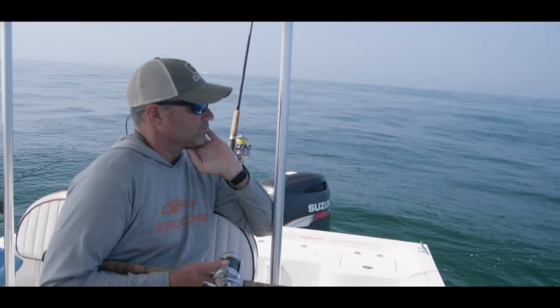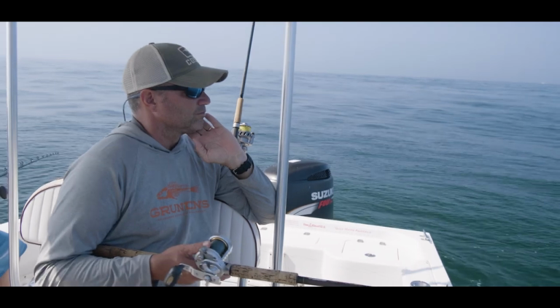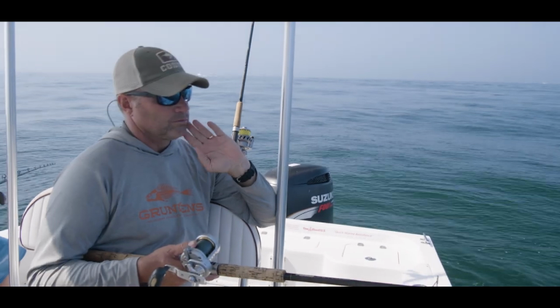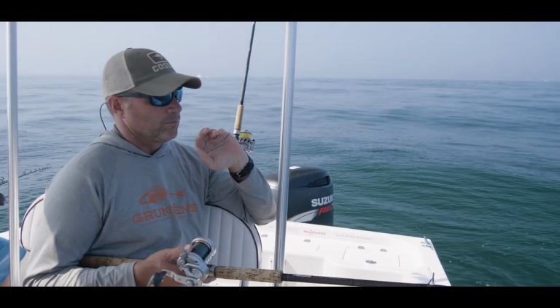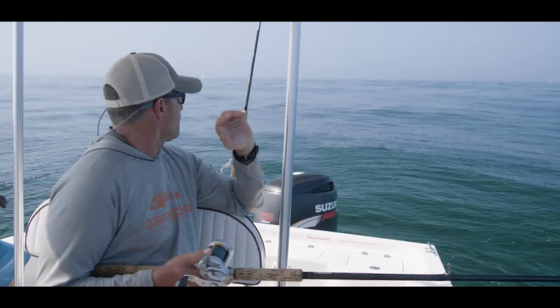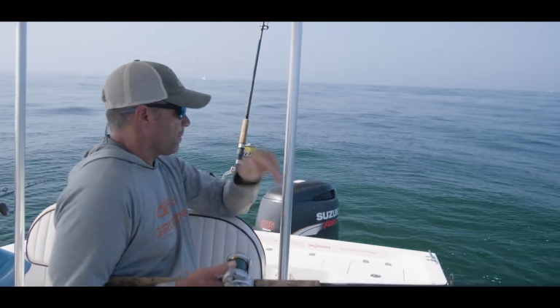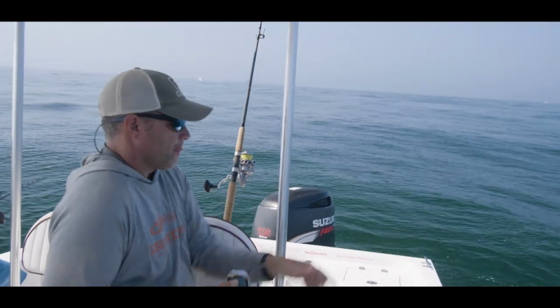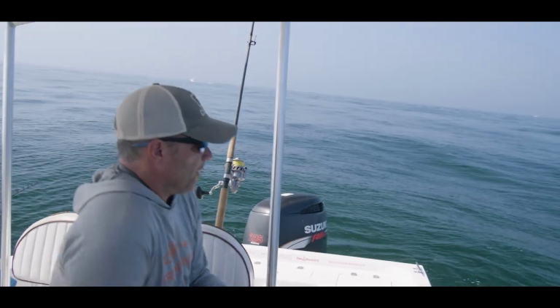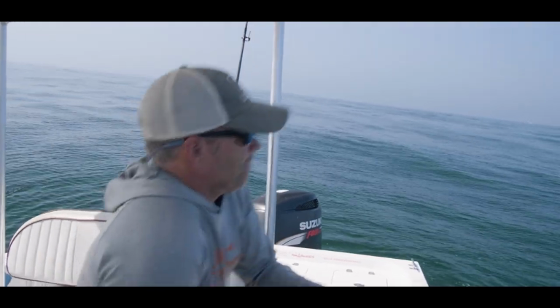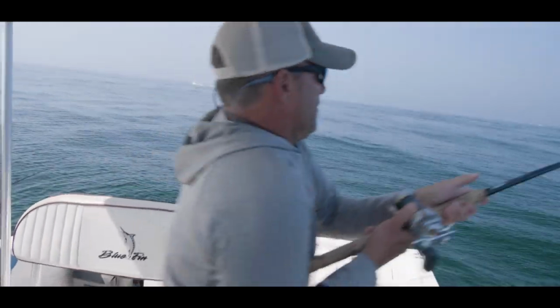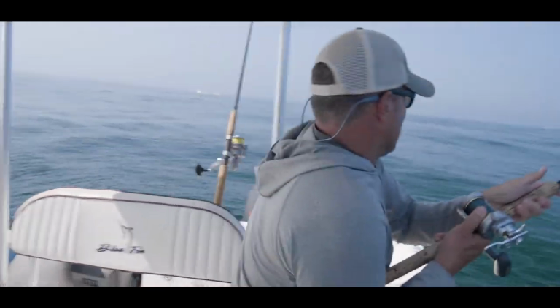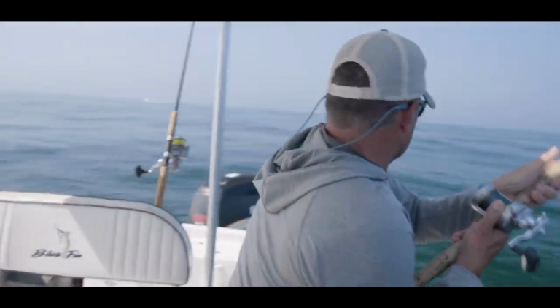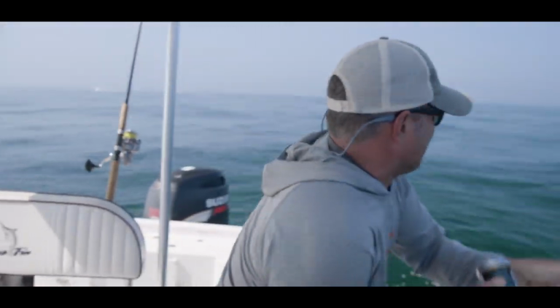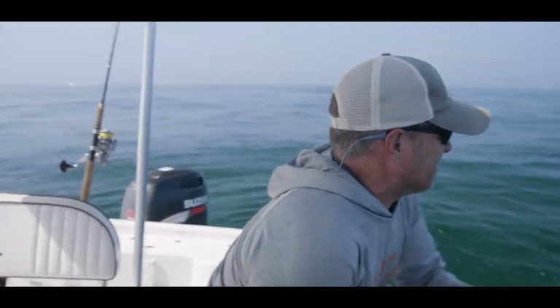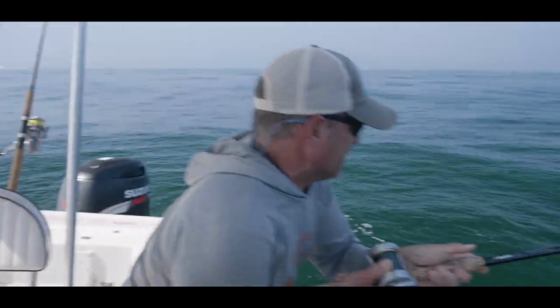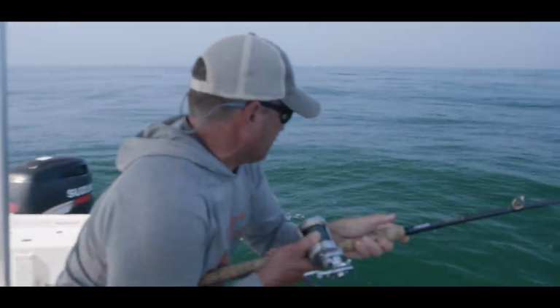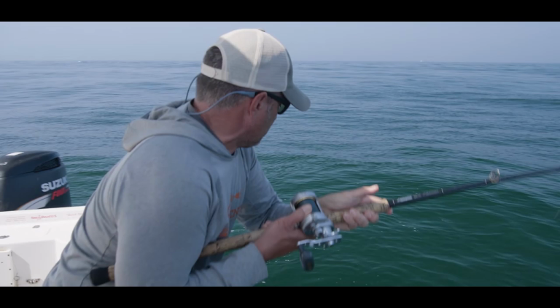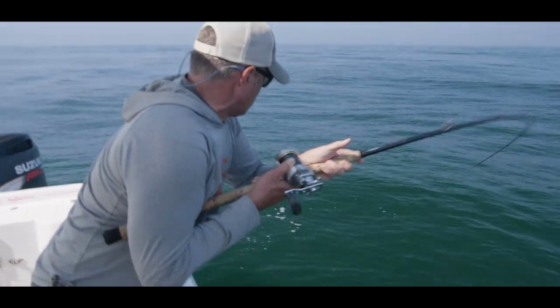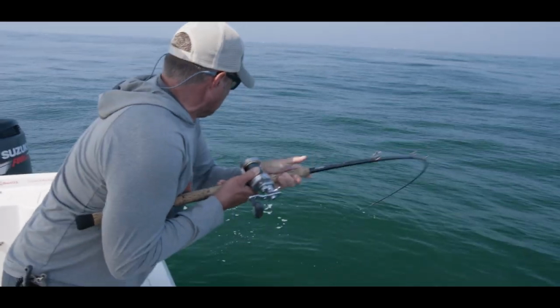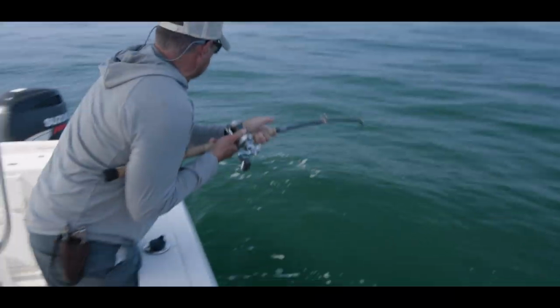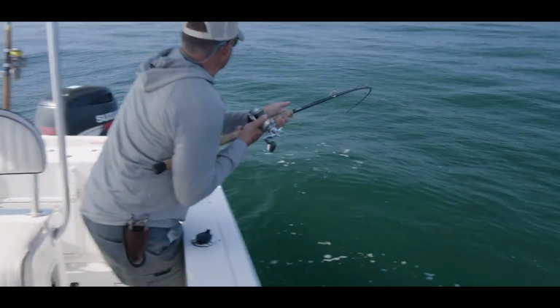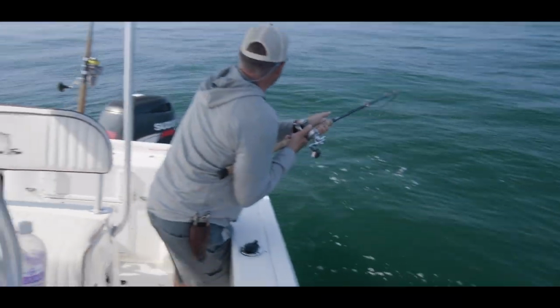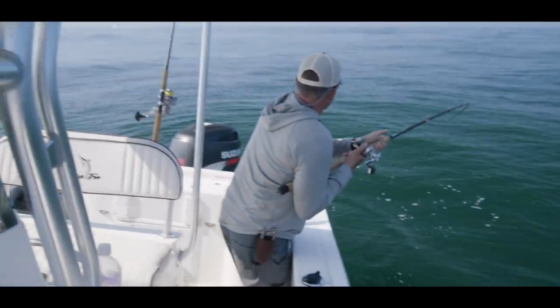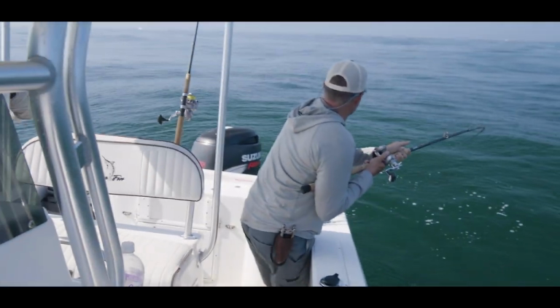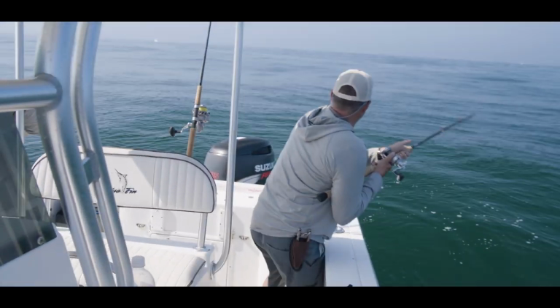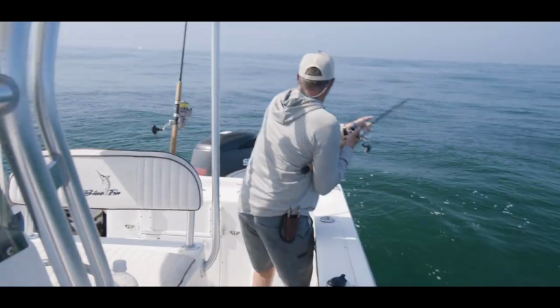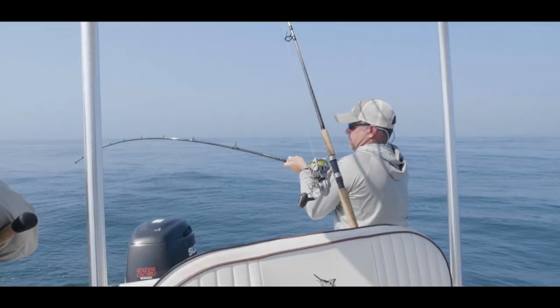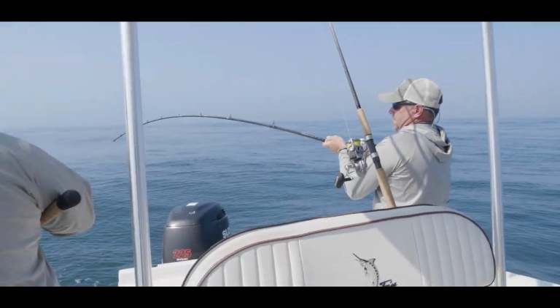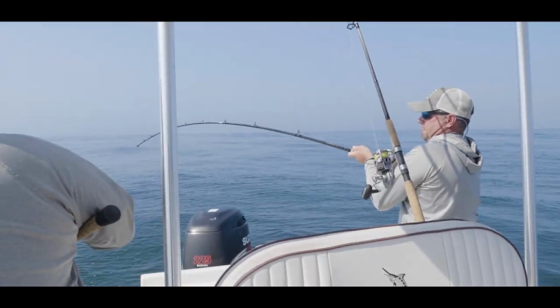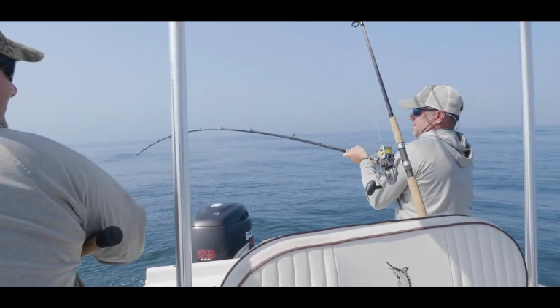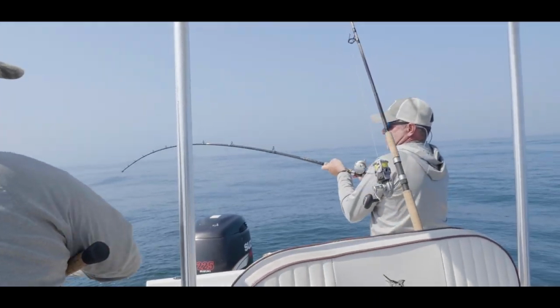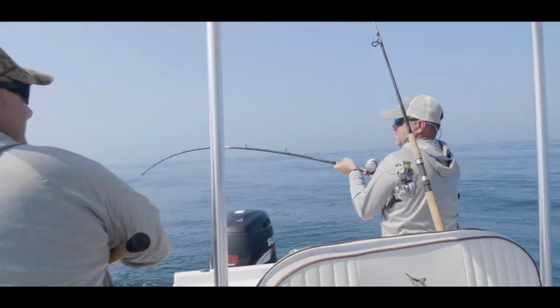With circle hooks, there's no need to set the hook with a quick jerk of the rod. Instead, when a fish takes the bait, let the rod load up and then simply reel down and fight the fish.